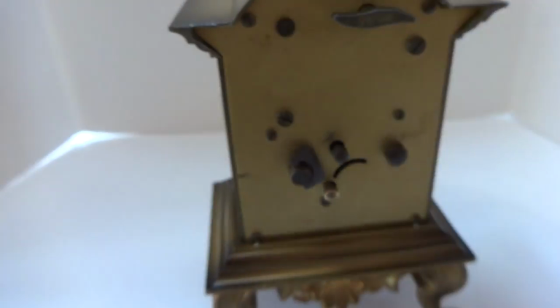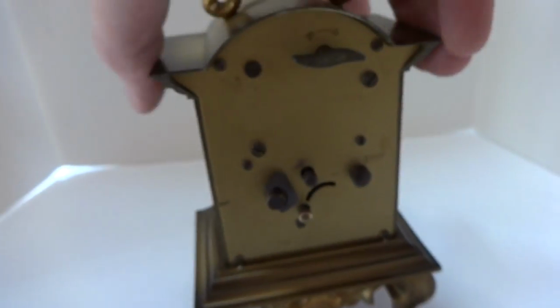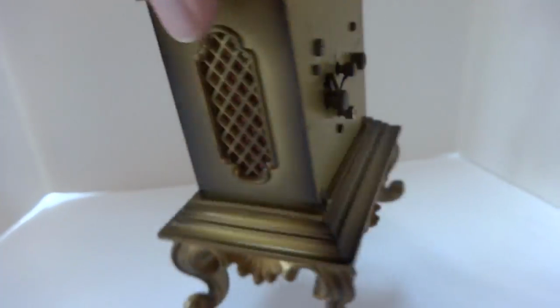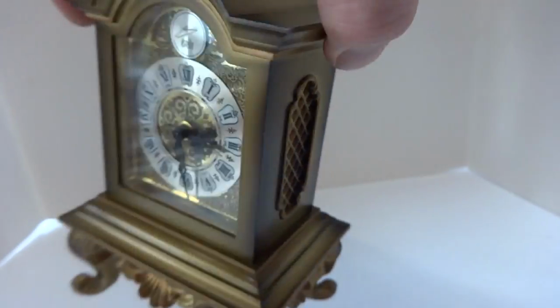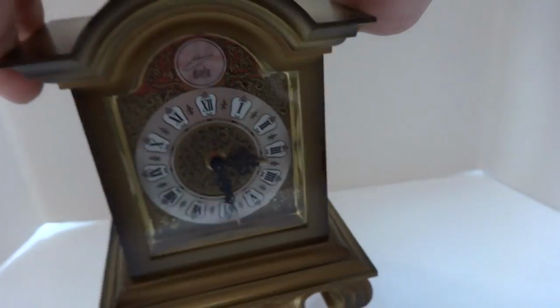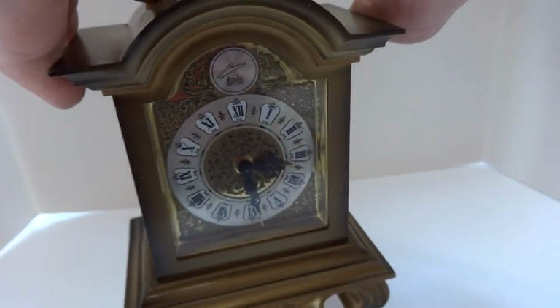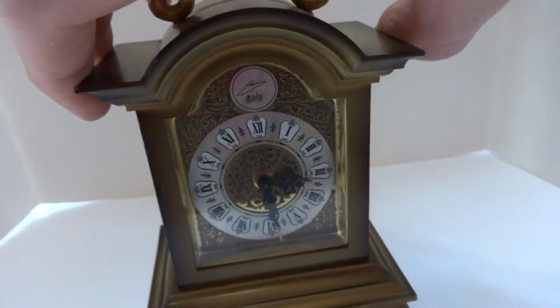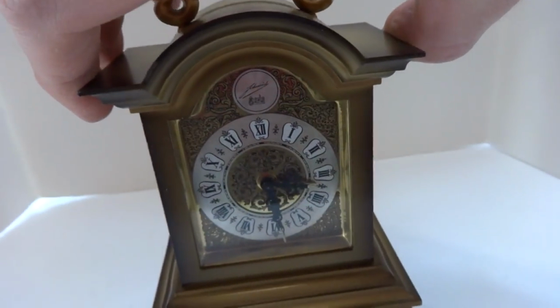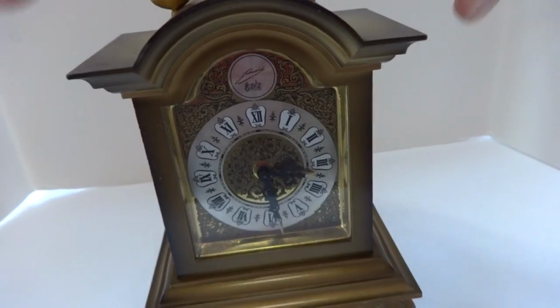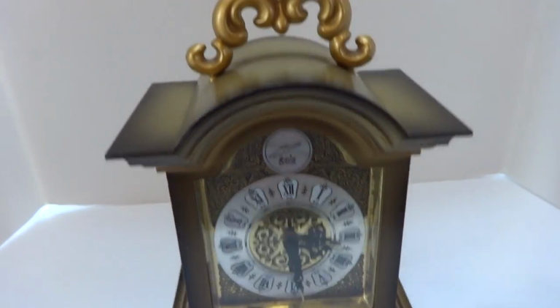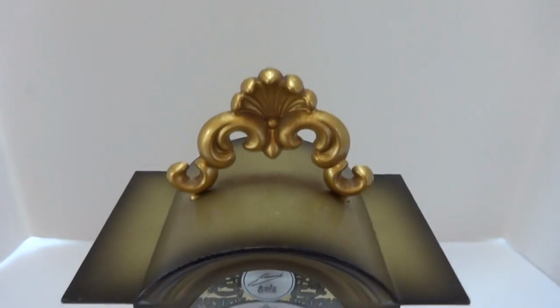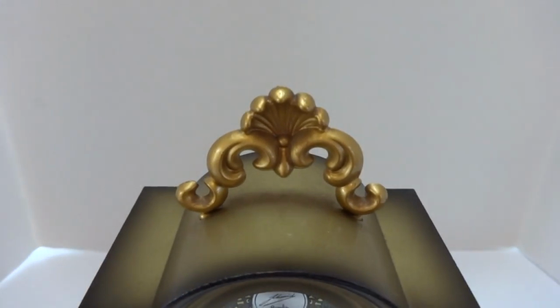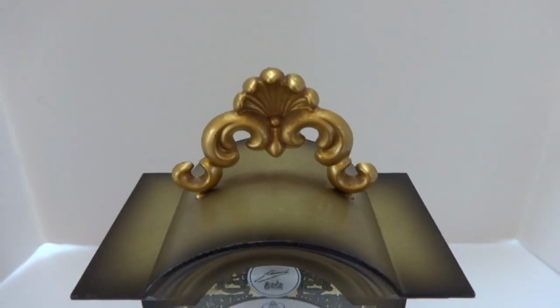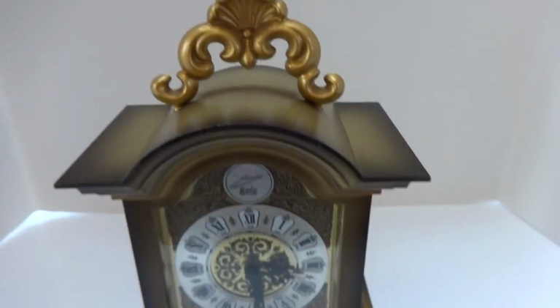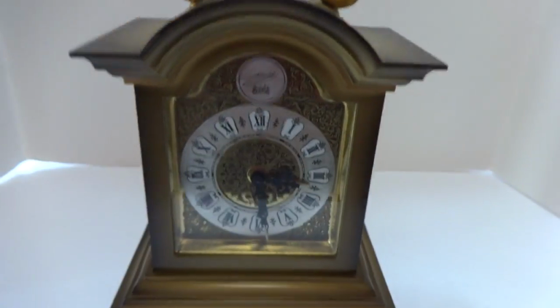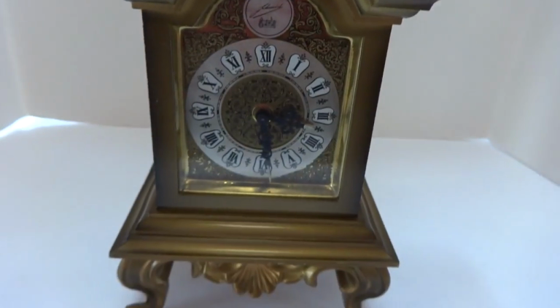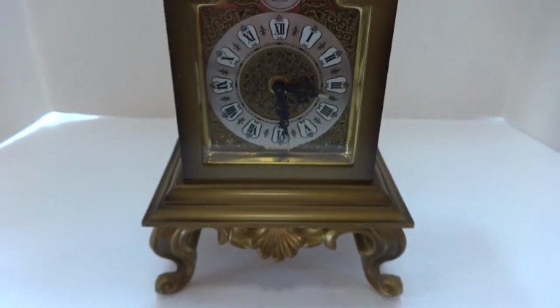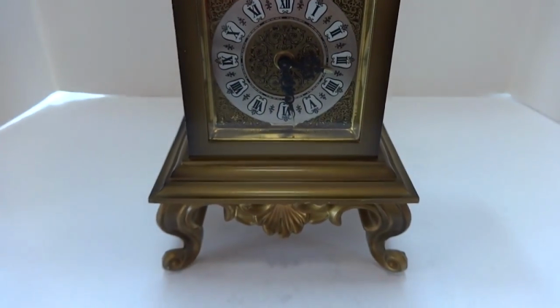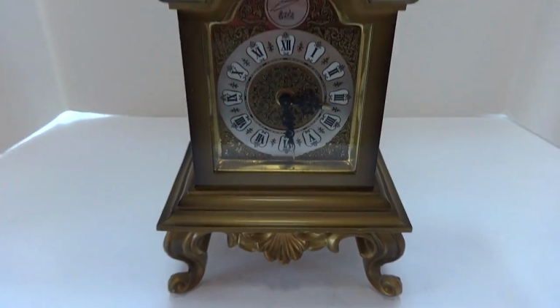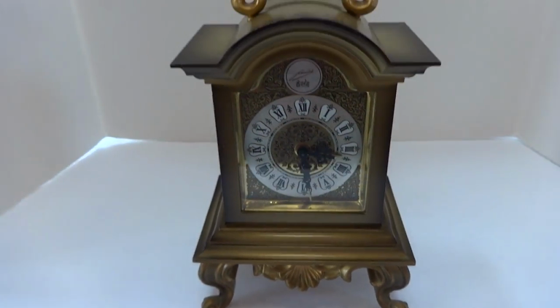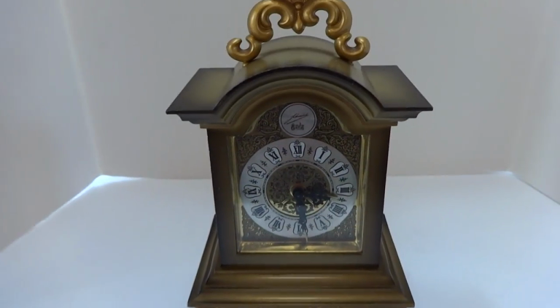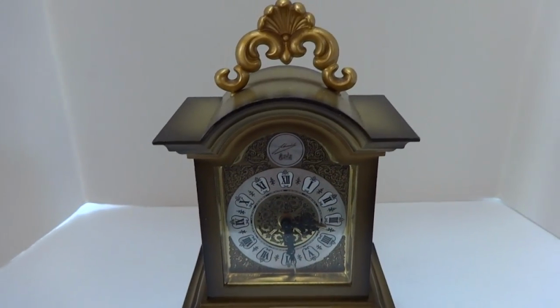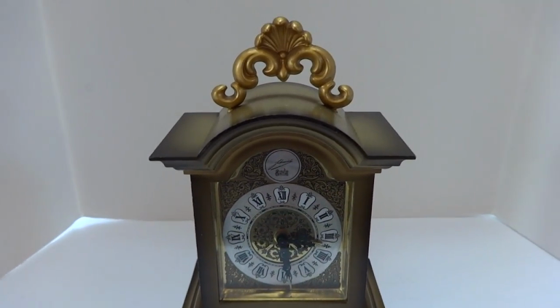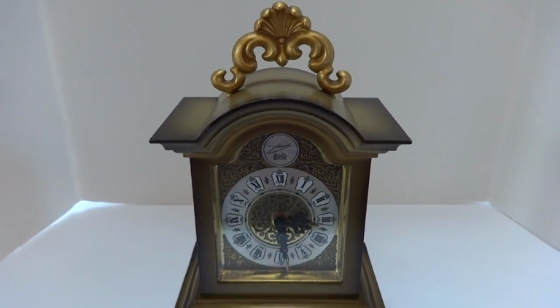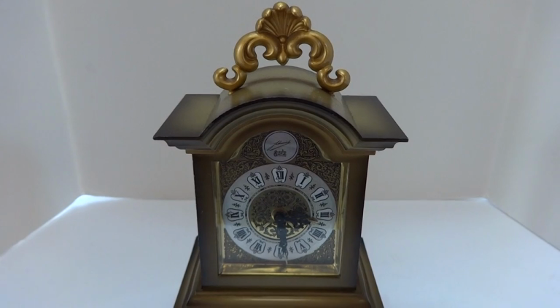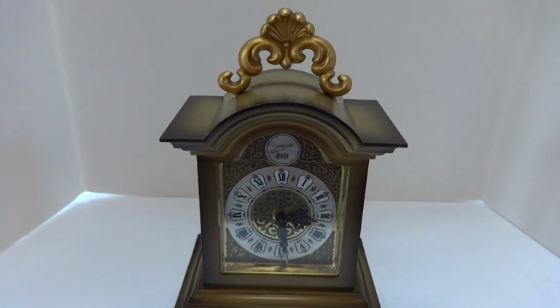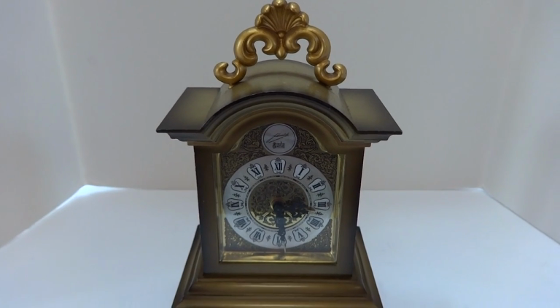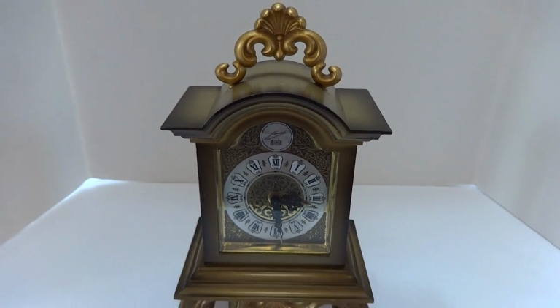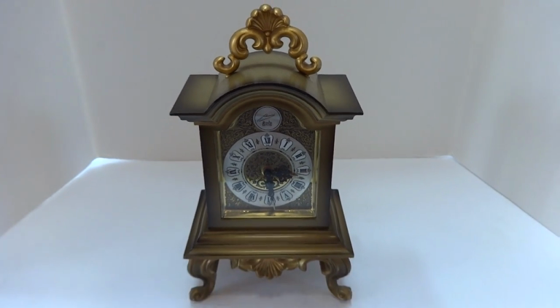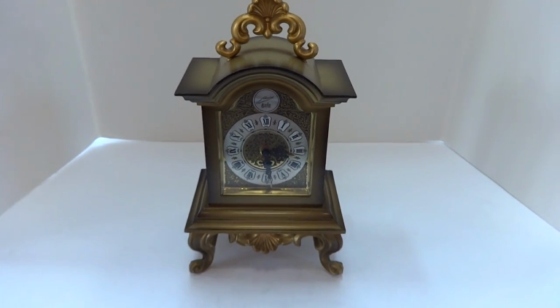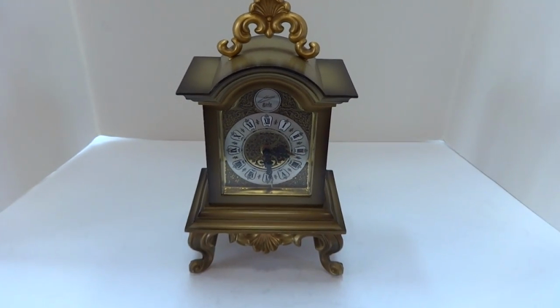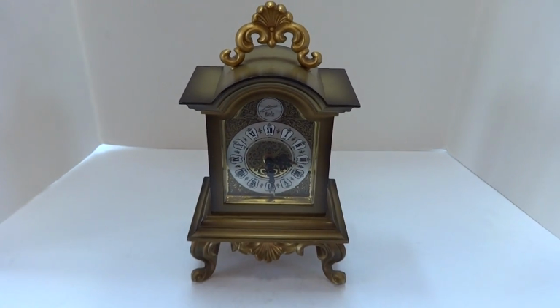In summary, a vintage Rouge musical alarm clock that keeps accurate time and the music plays exactly as it should. Take care.